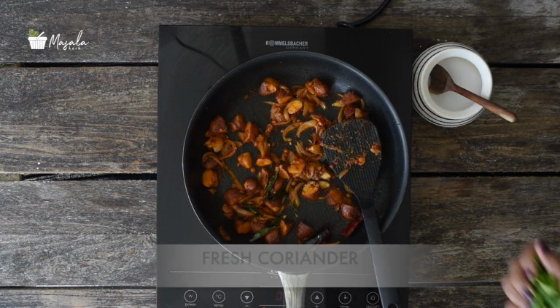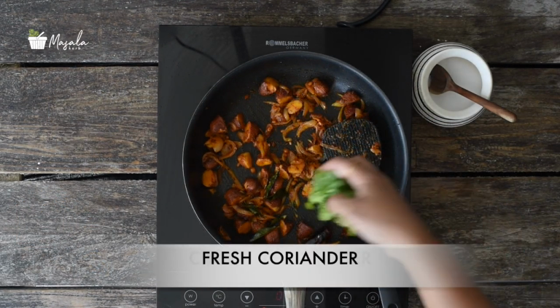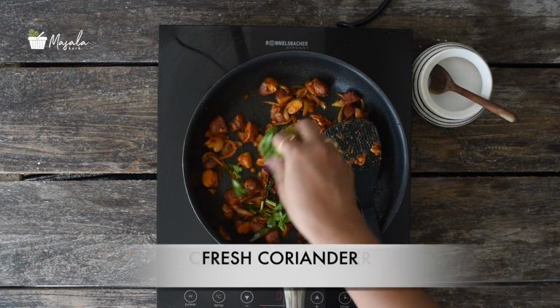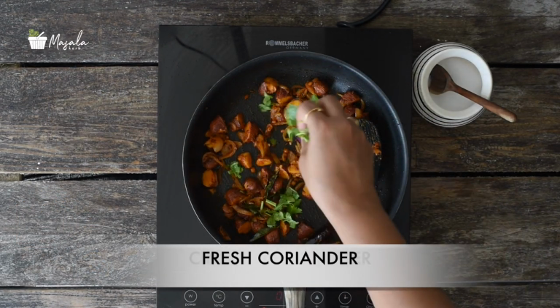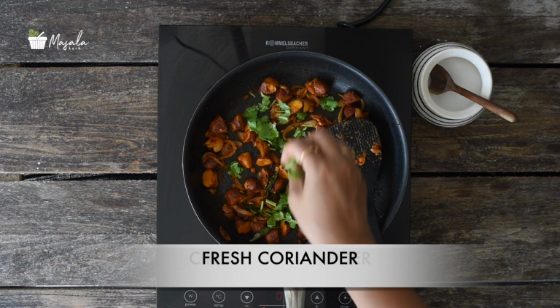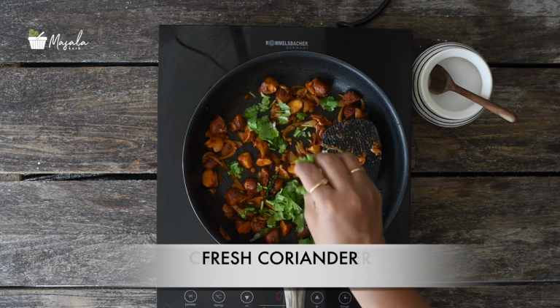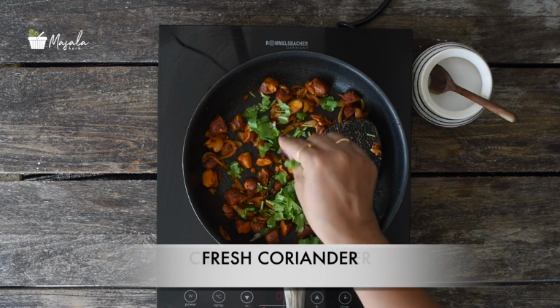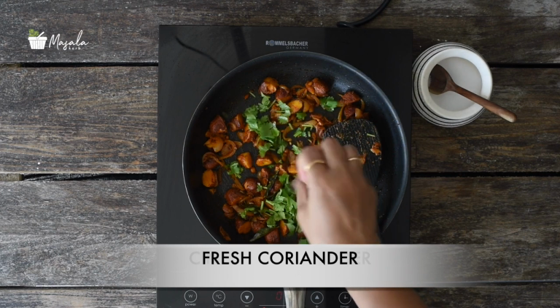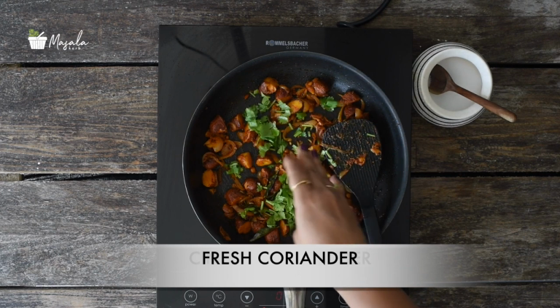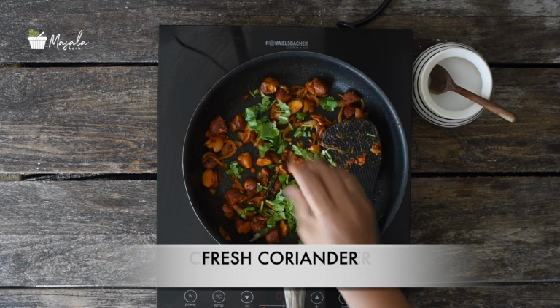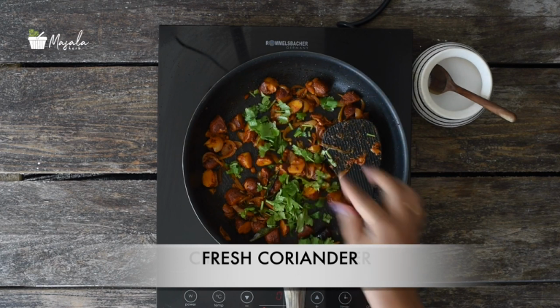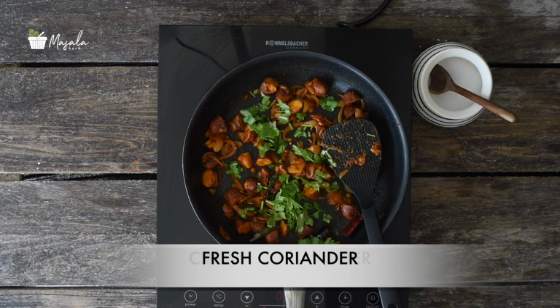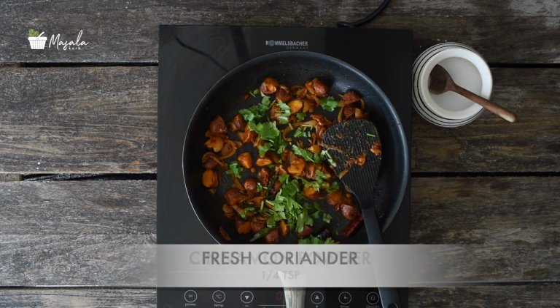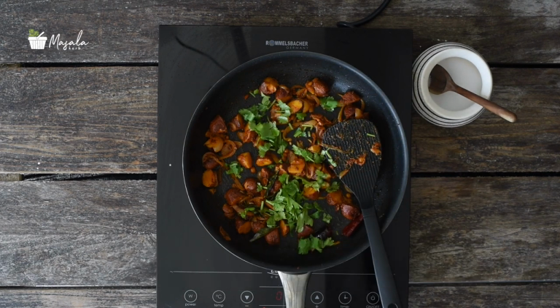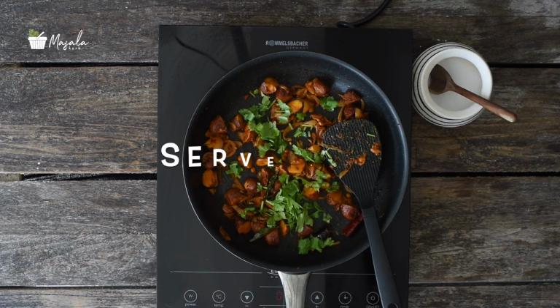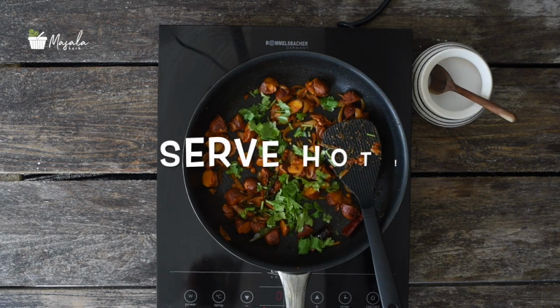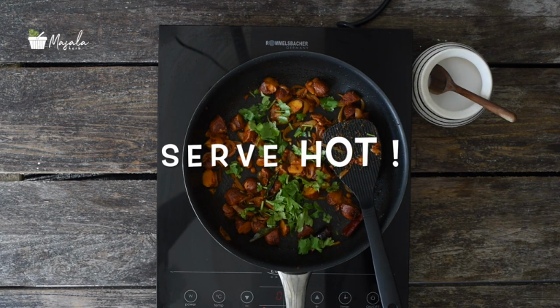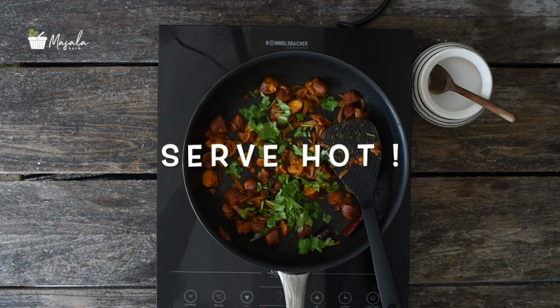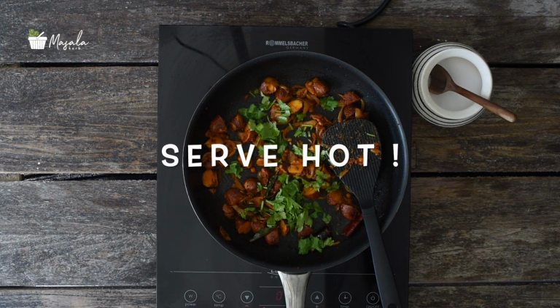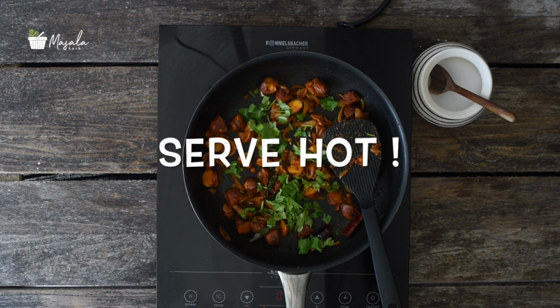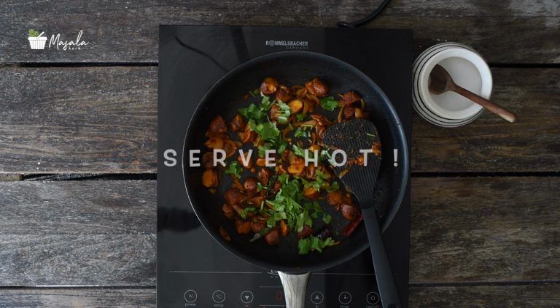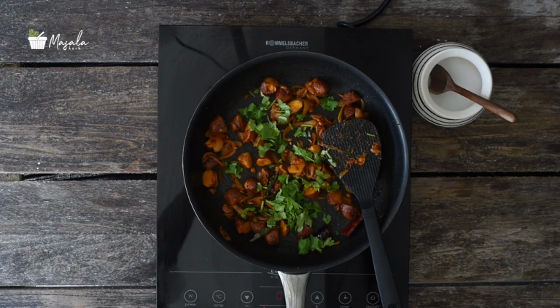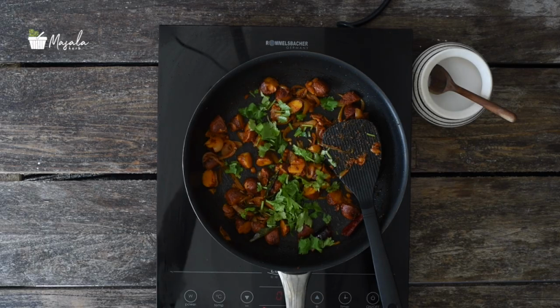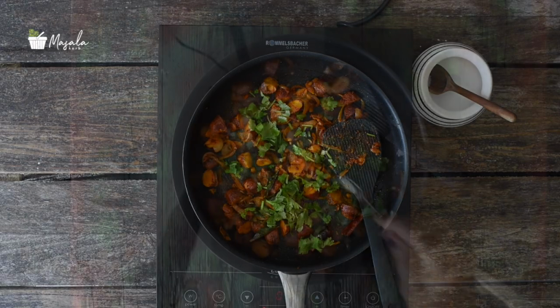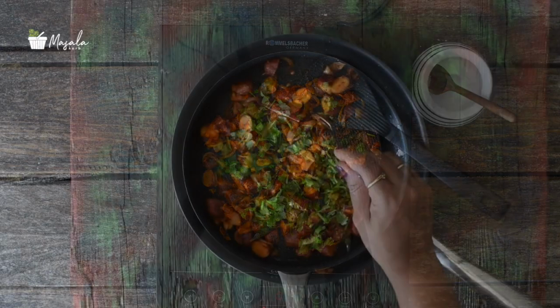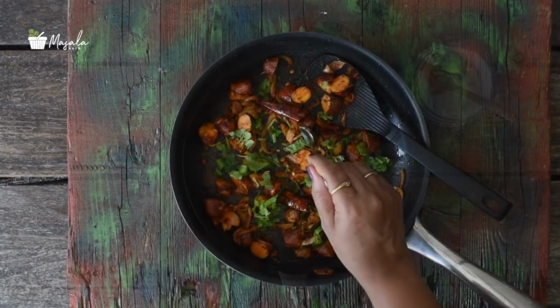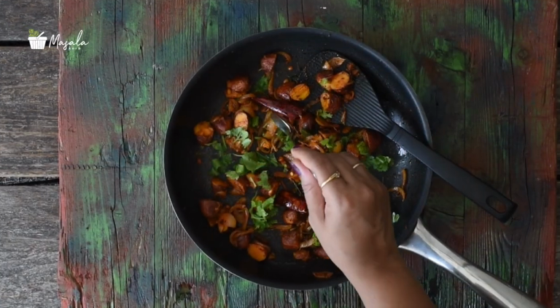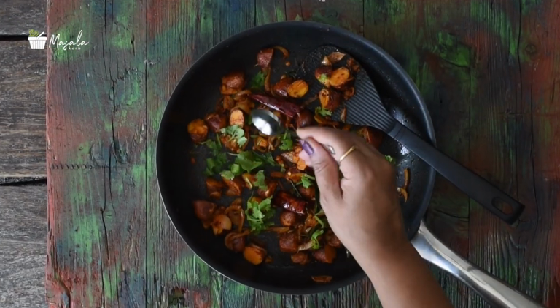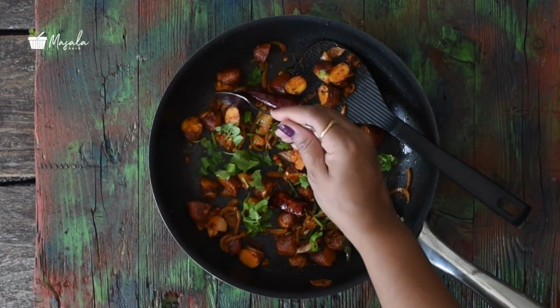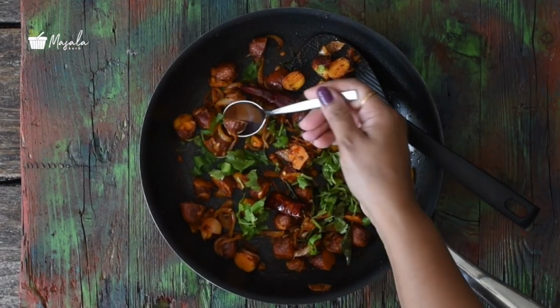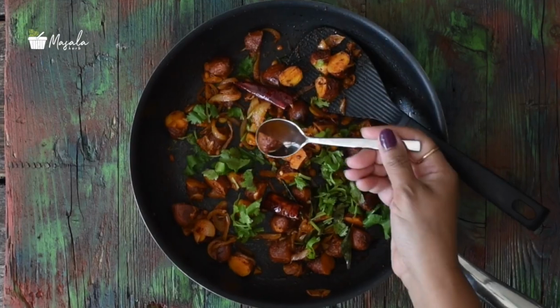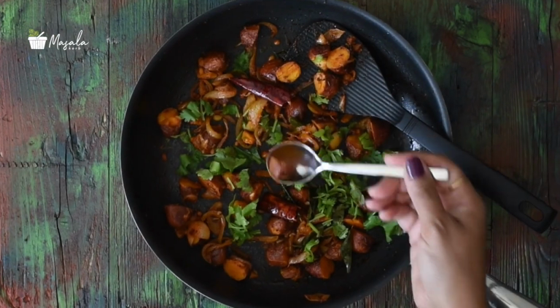Garnish with some coriander and serve hot. You can have it either as a snack or side dish to rice along with some sambar or rasam. It also pairs very well with curd rice.